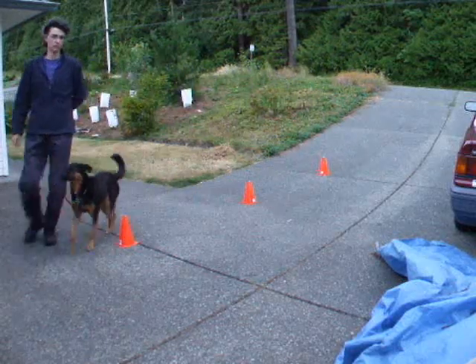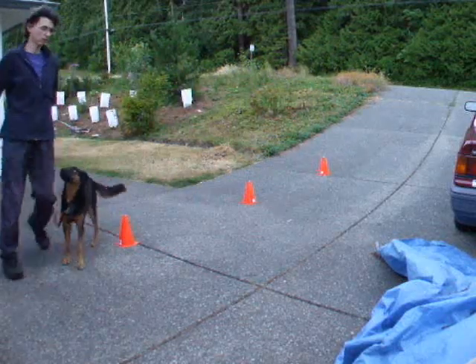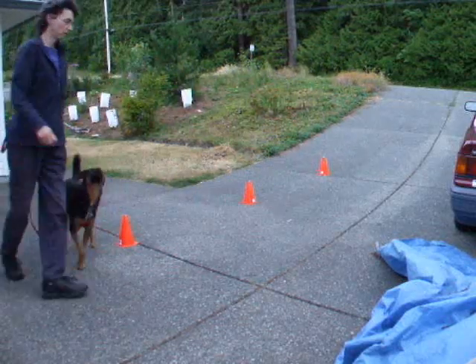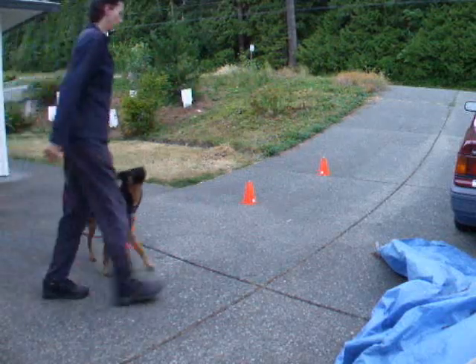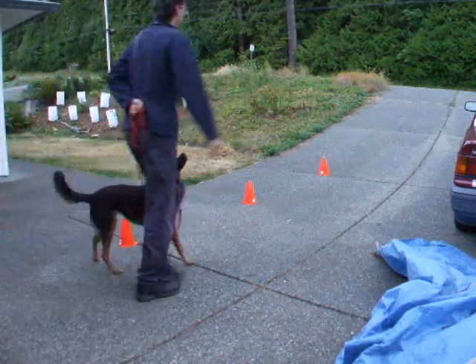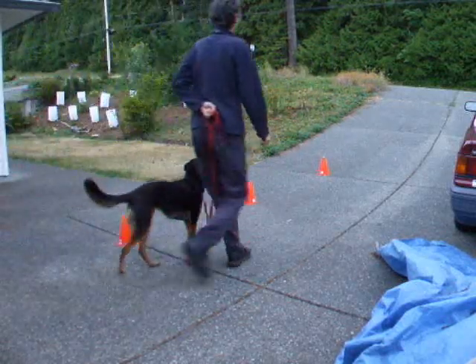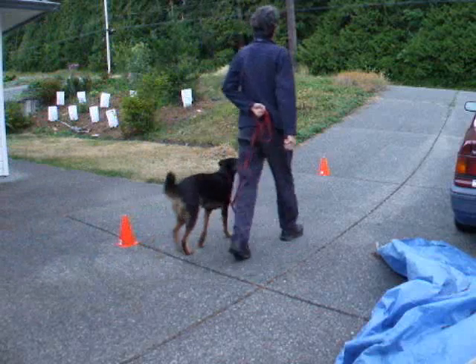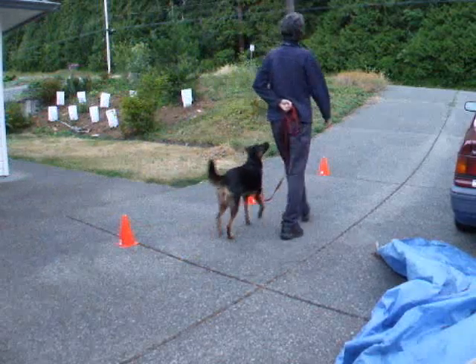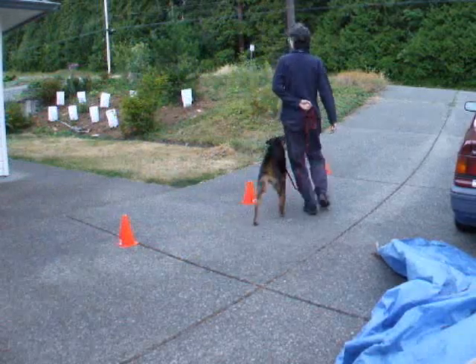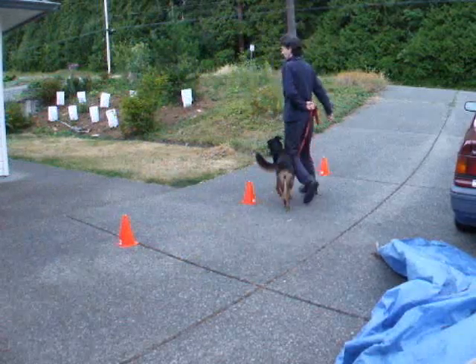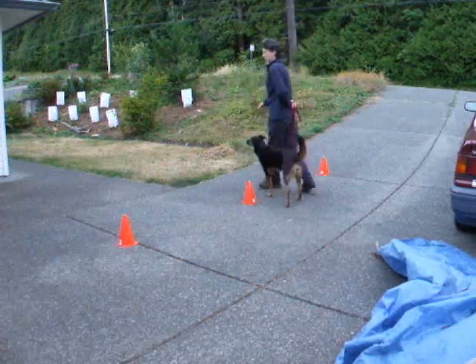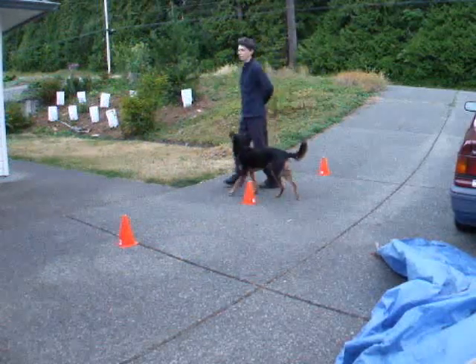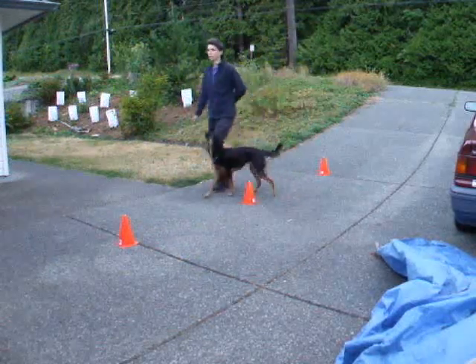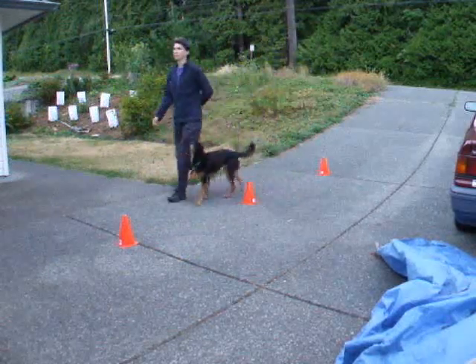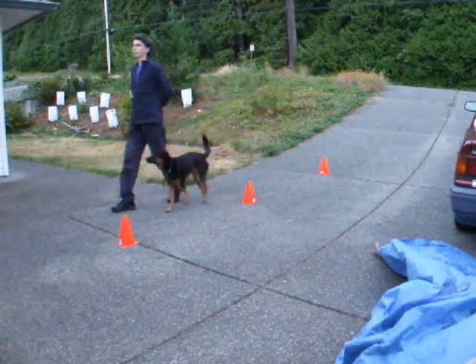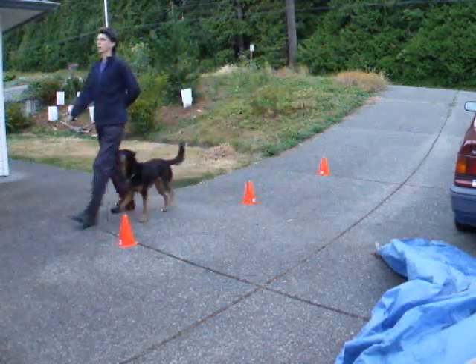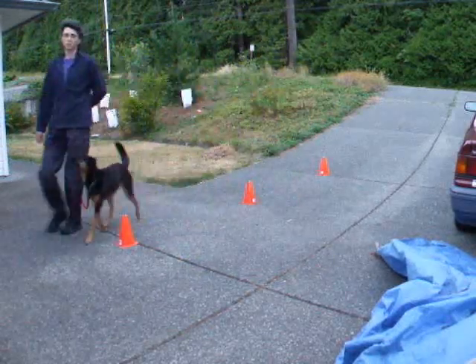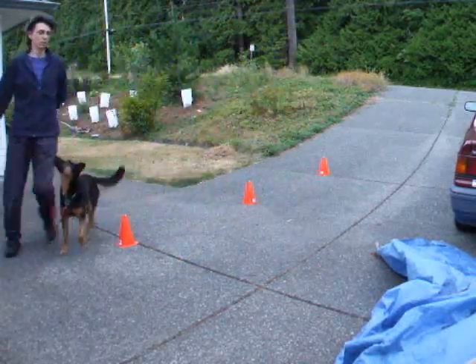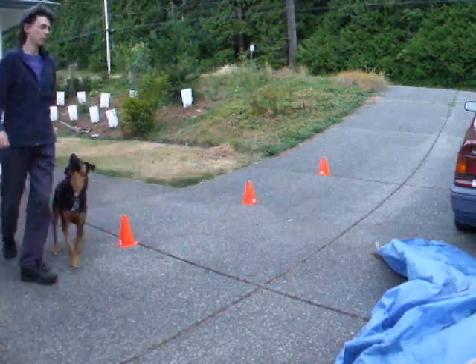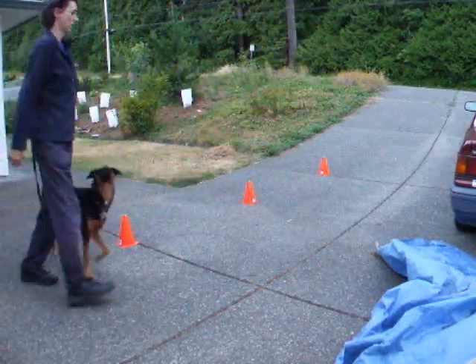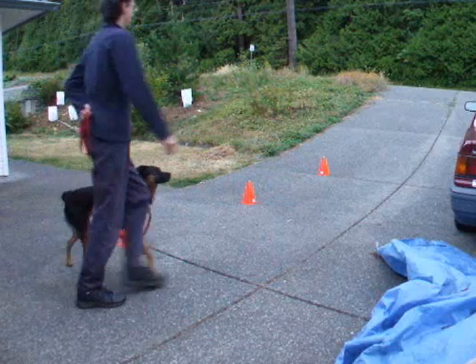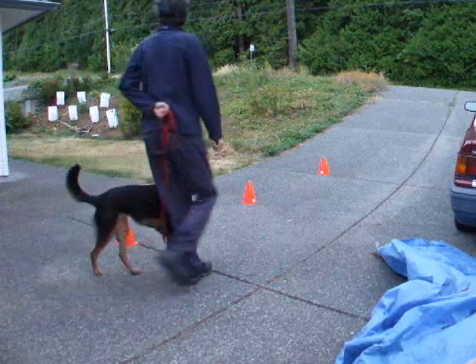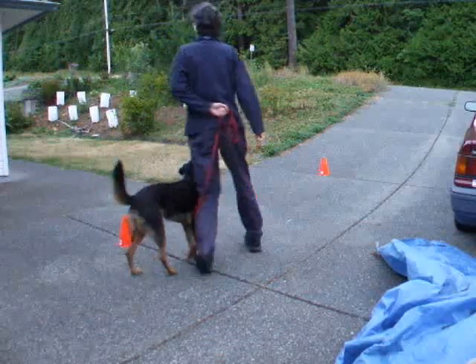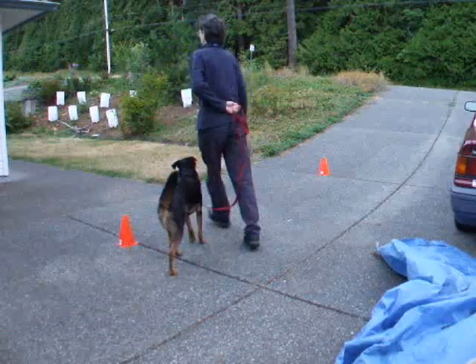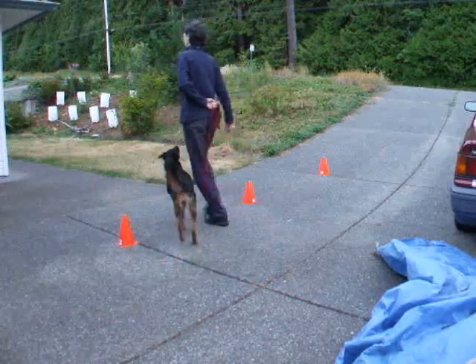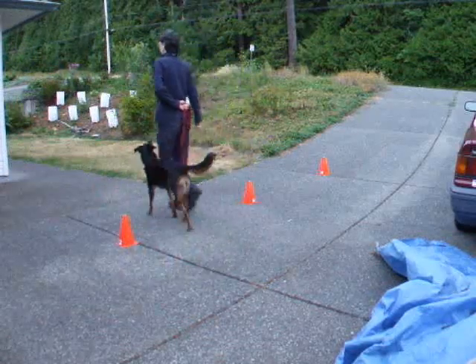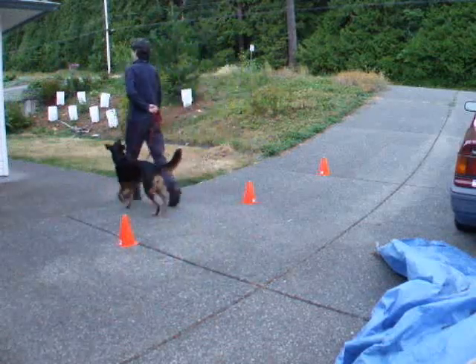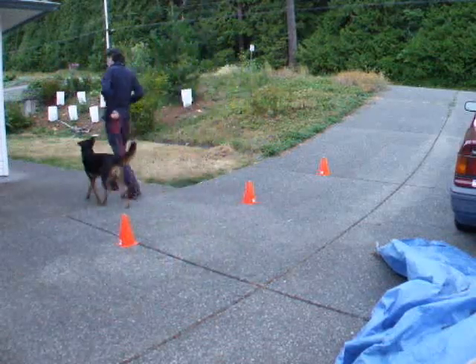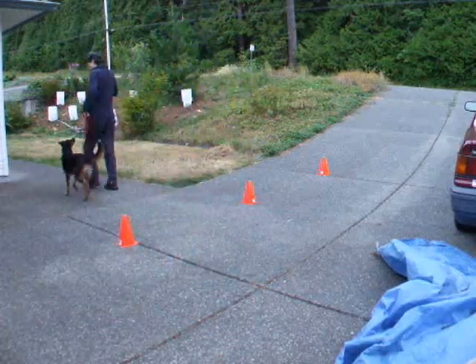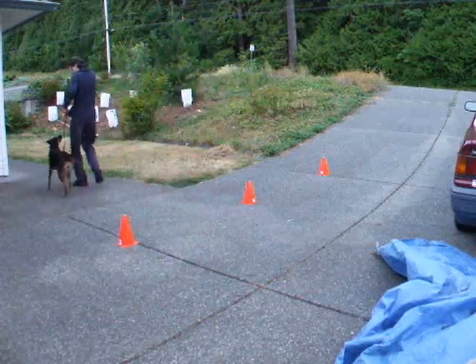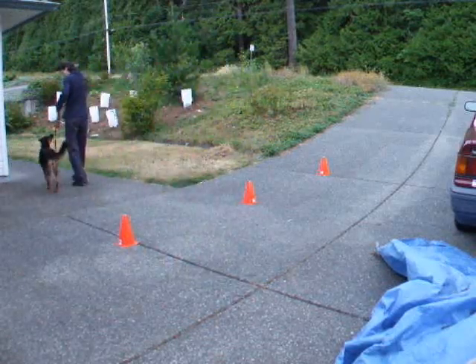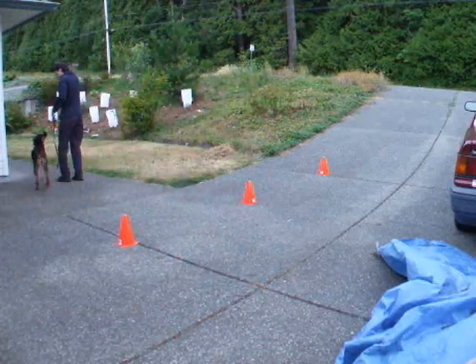I look stiff because I'm trying hard to look straight ahead. It really does help prevent dizziness. Can you tell Jessie and I did more practice with heeling without eye contact on straight stretches and turns?